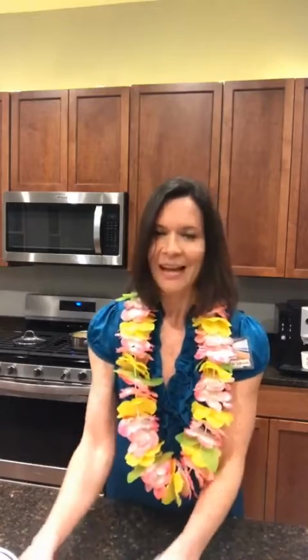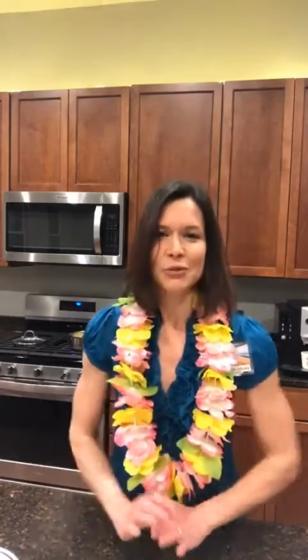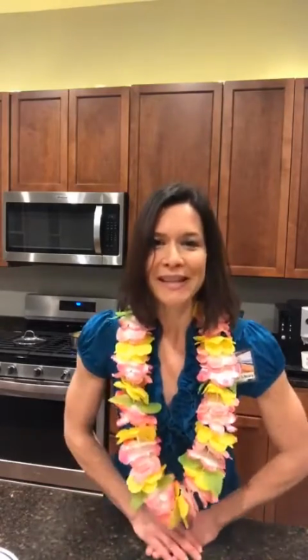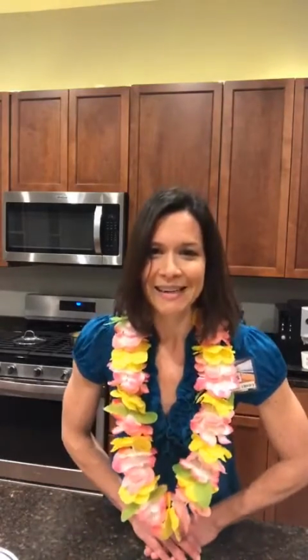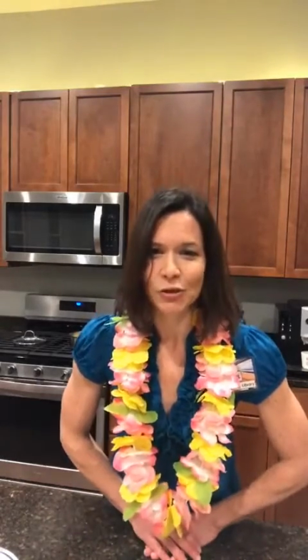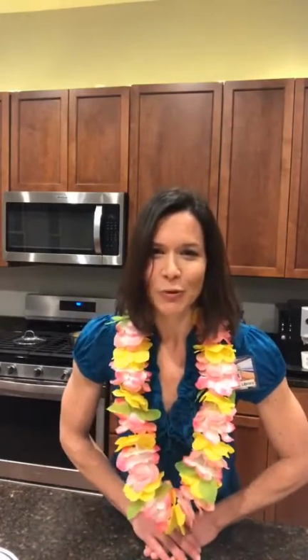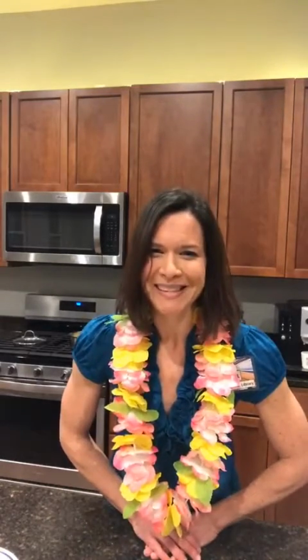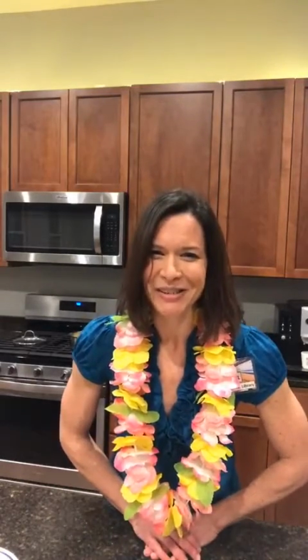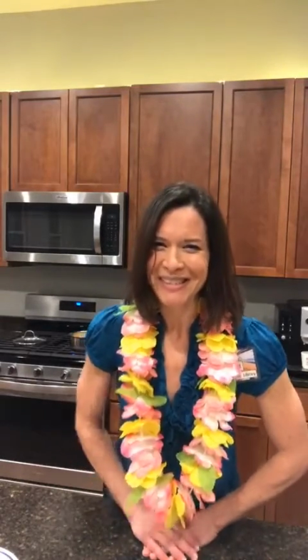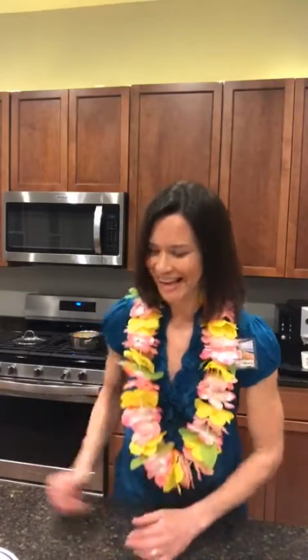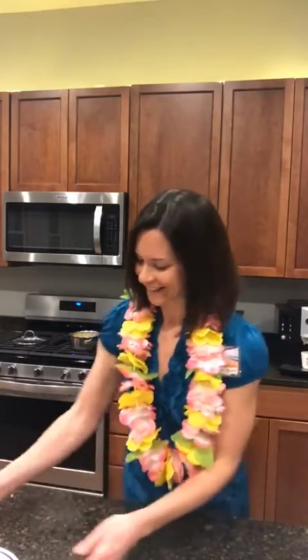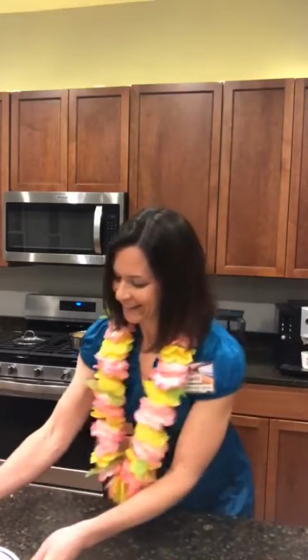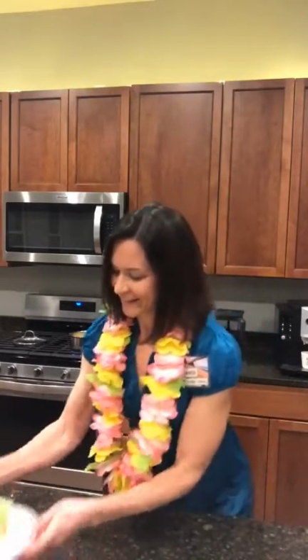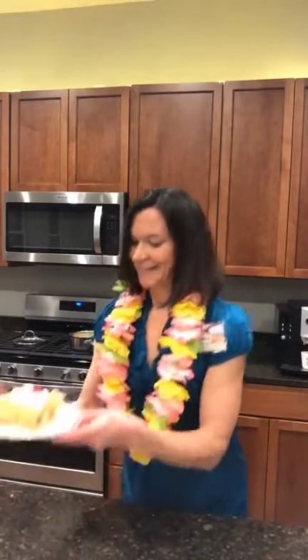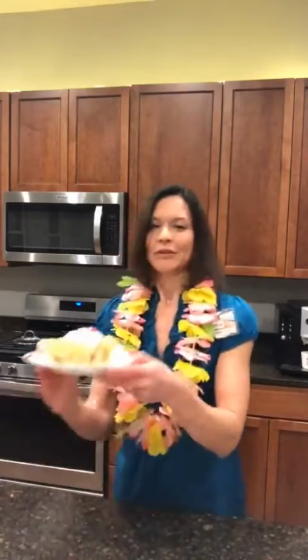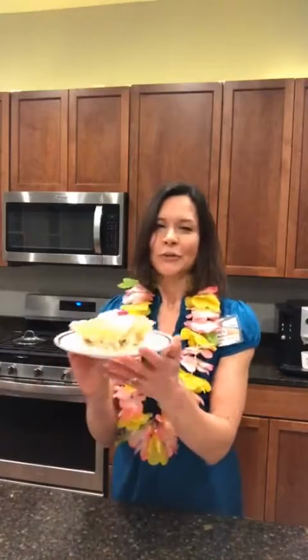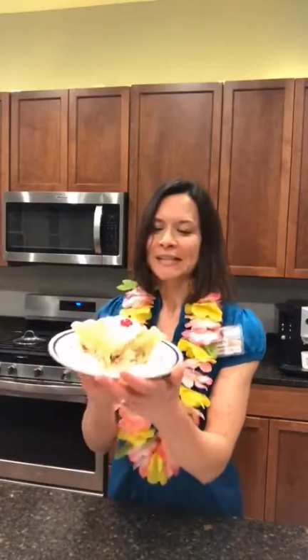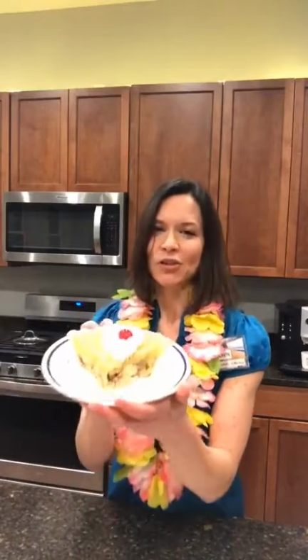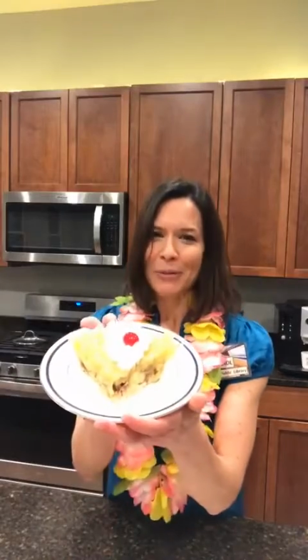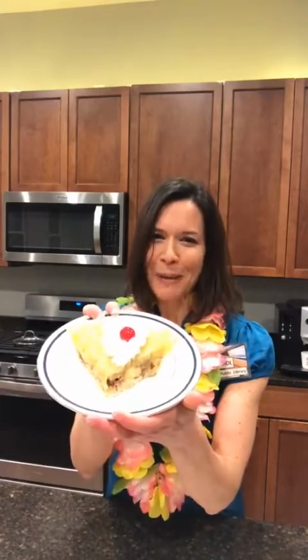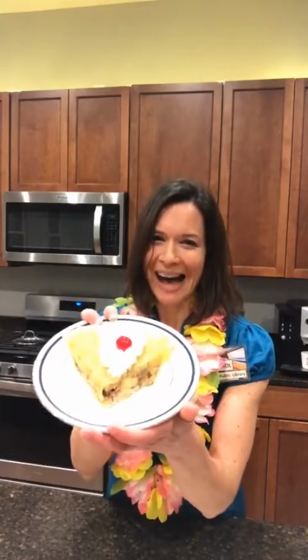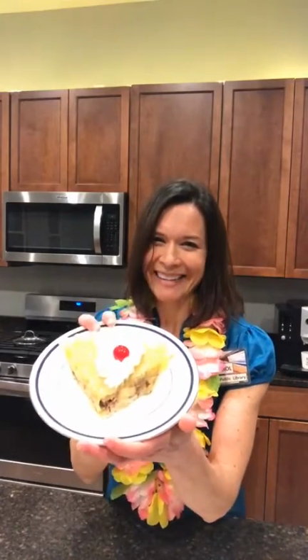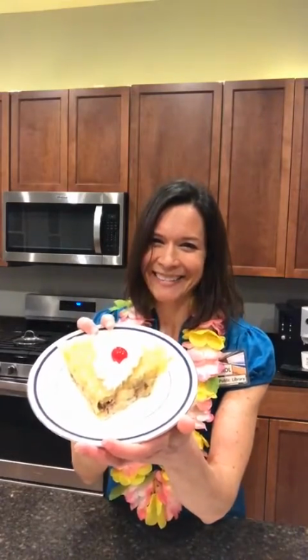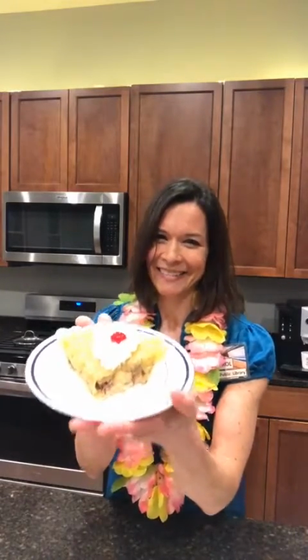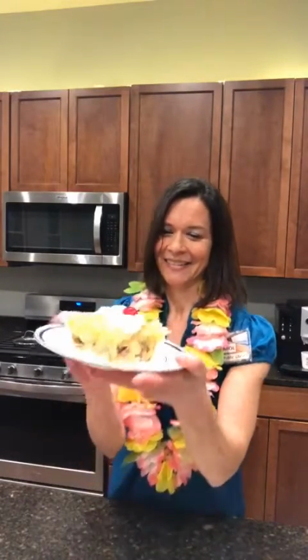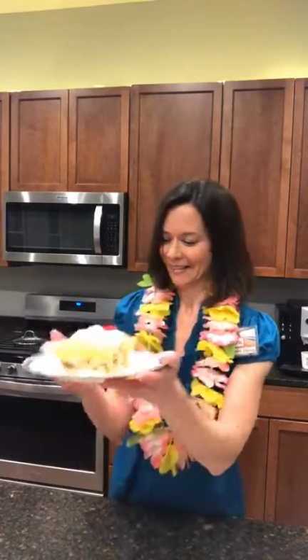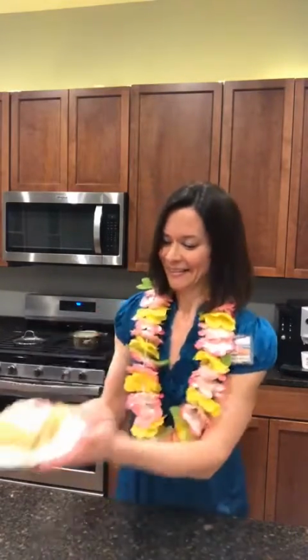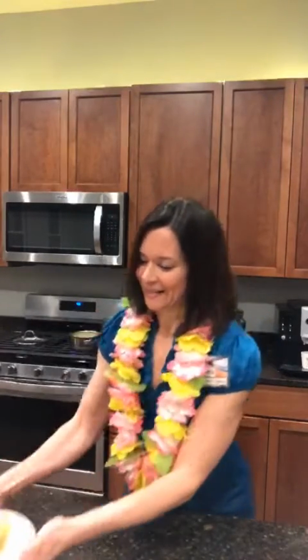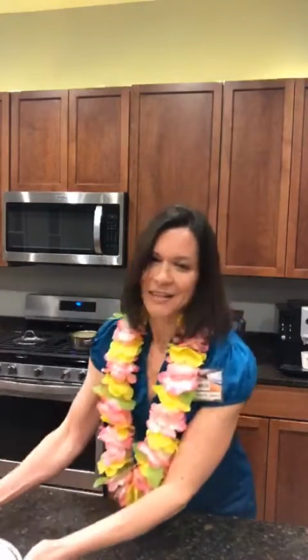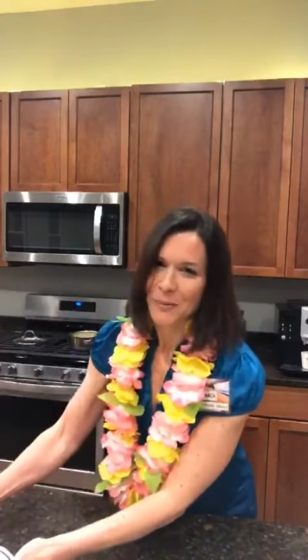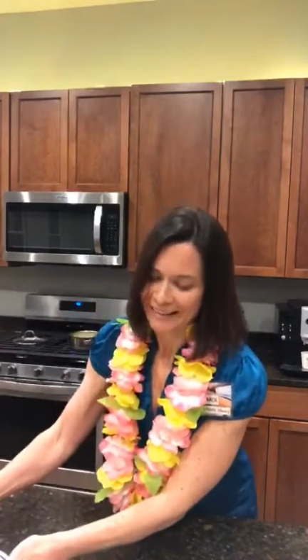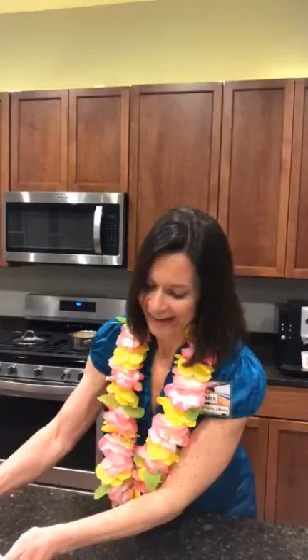I just realized I need to show you what this dessert looks like. This is tropical pie, and that's what we're making tonight.